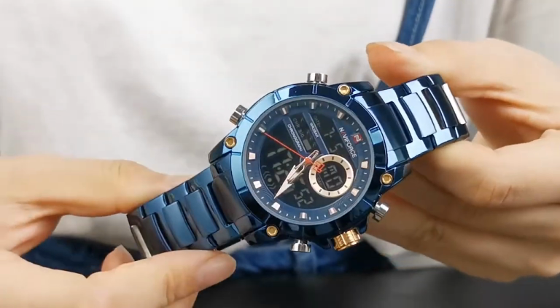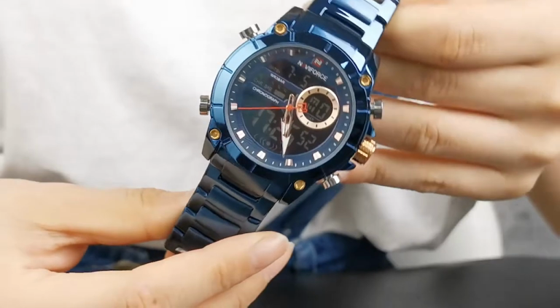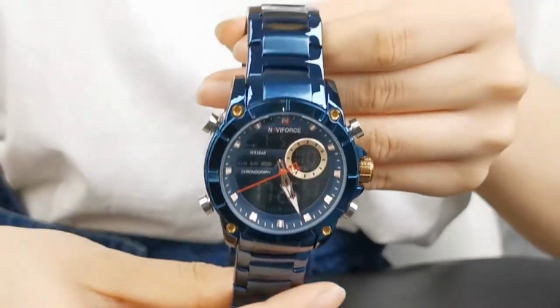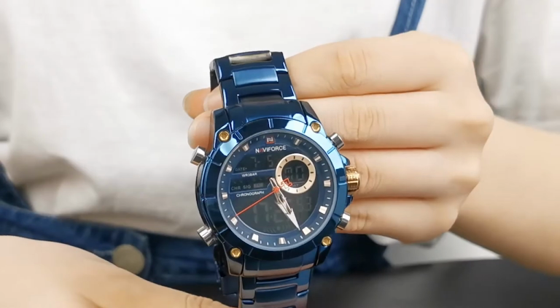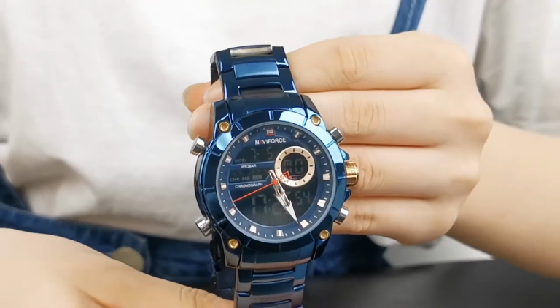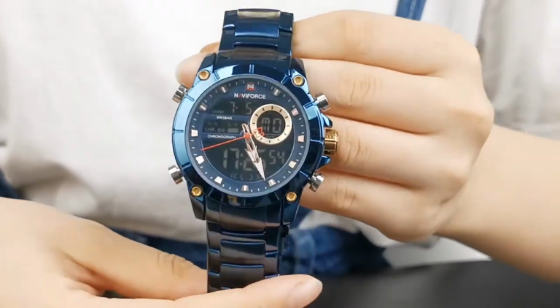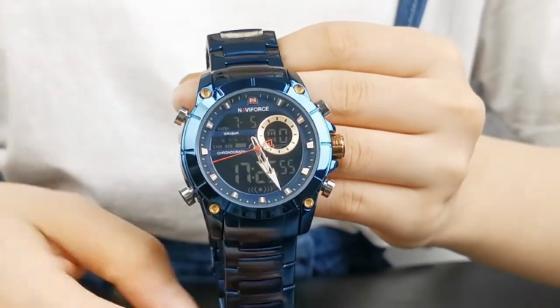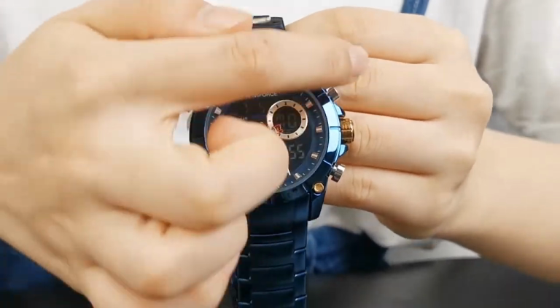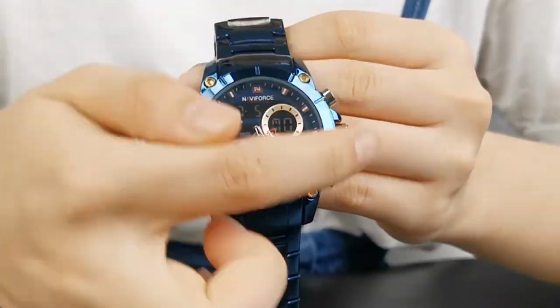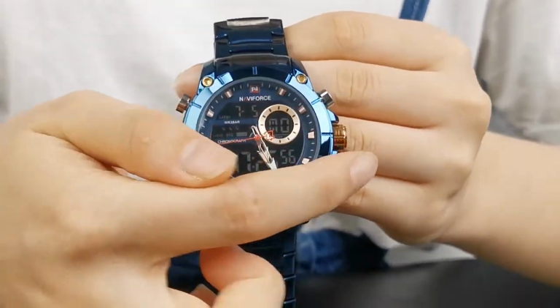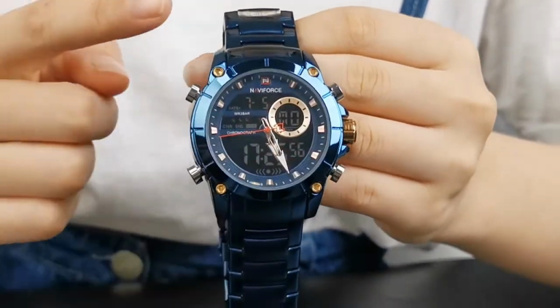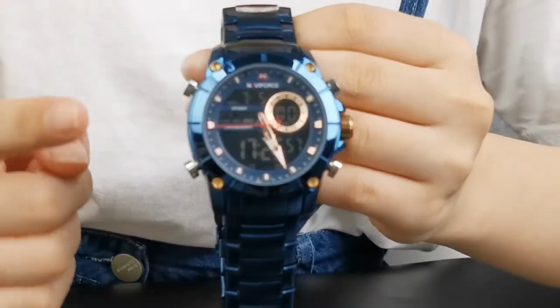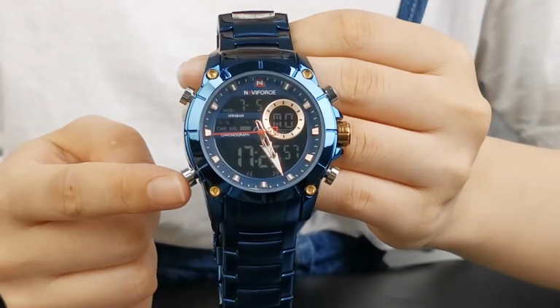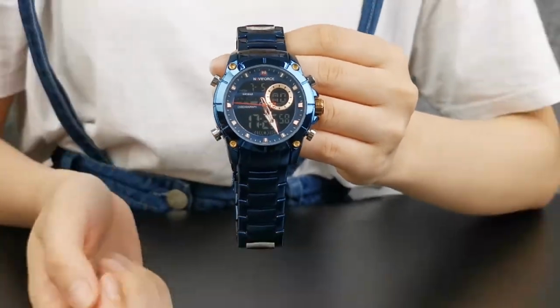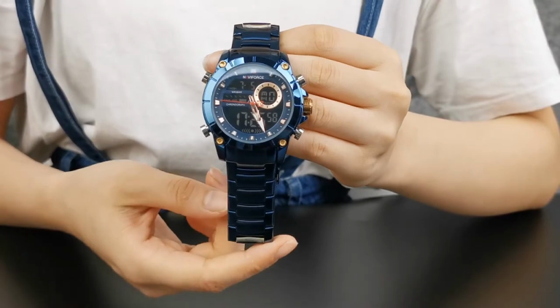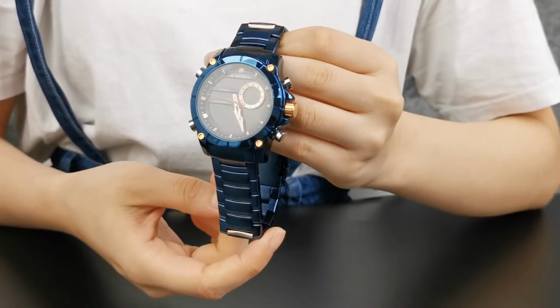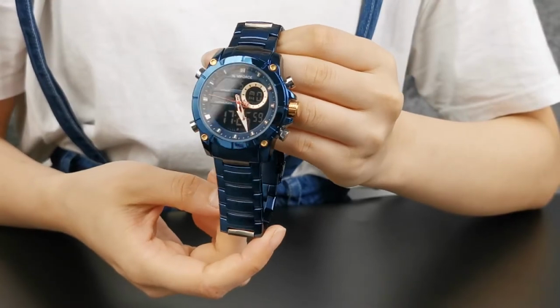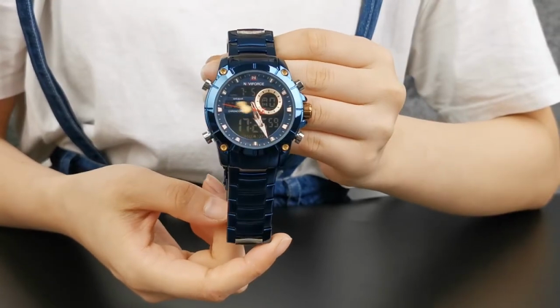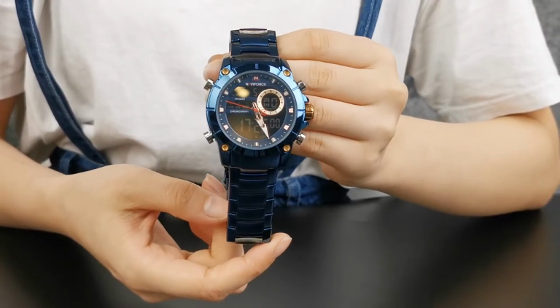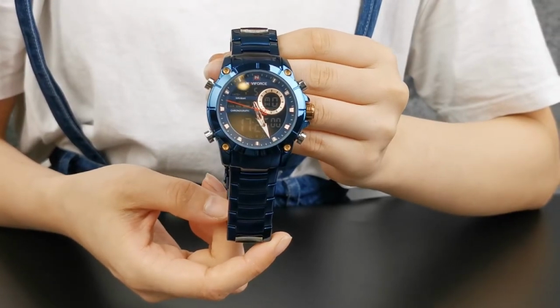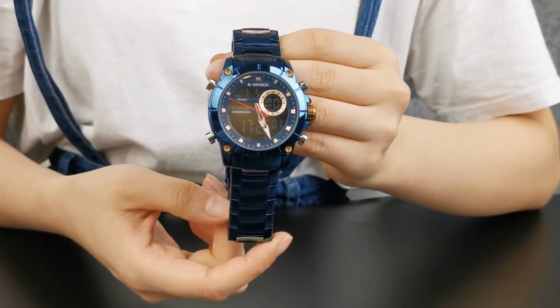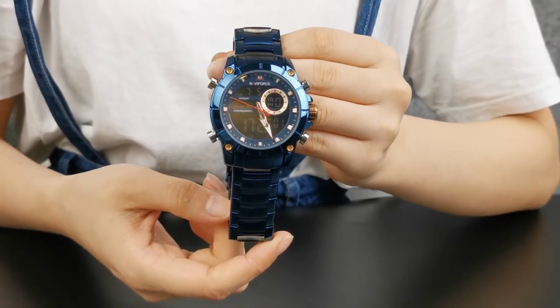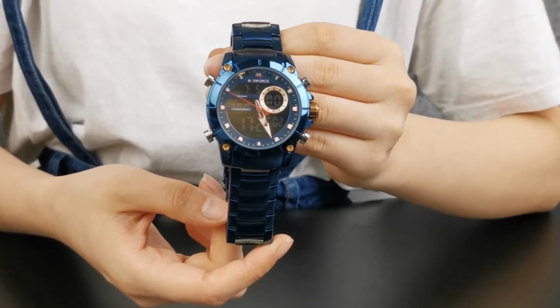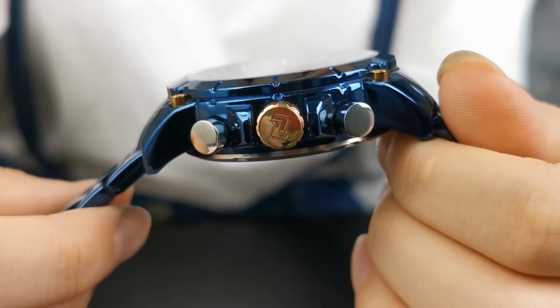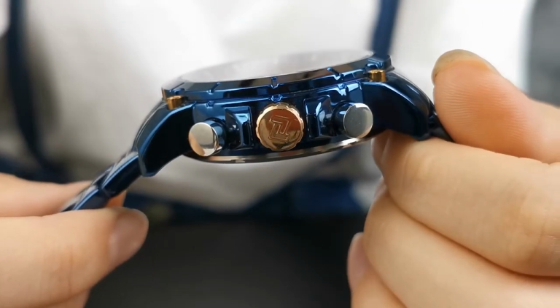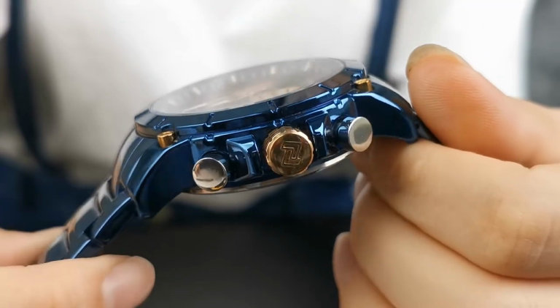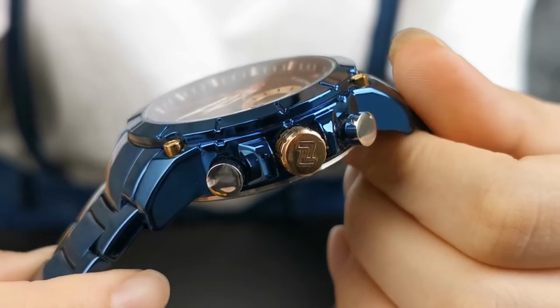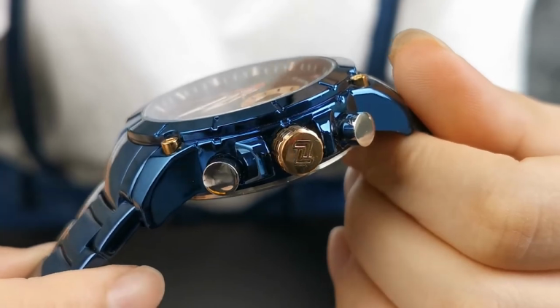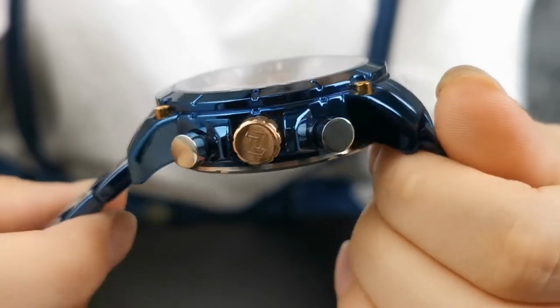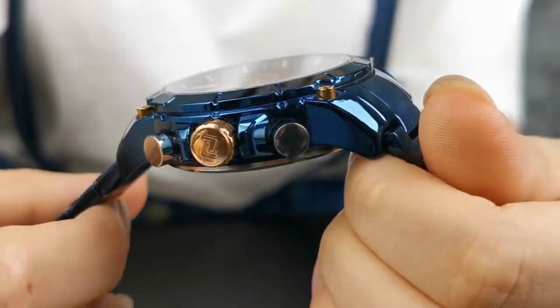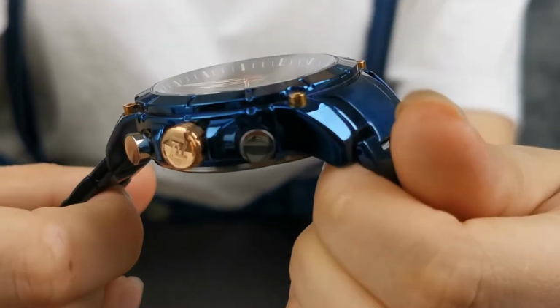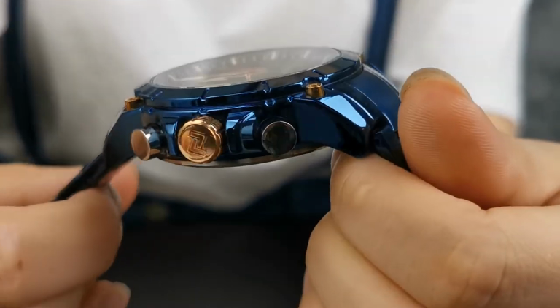Look at this attractive small window here — the most eye-catching design. The buttons have a clear division, working in perfect cooperation. No sleek crown, so easy to adjust the time.